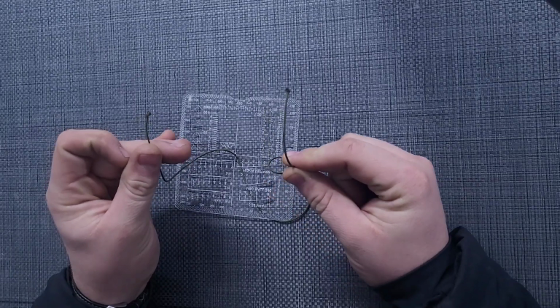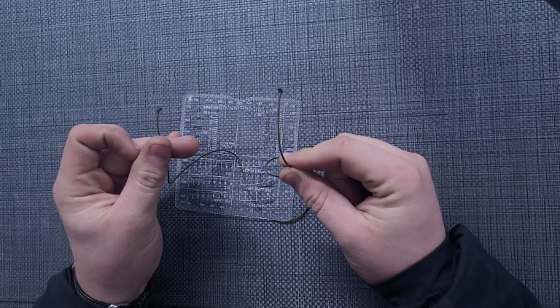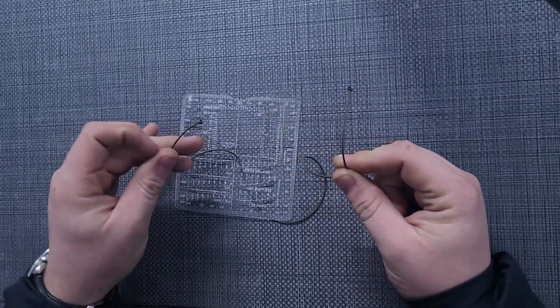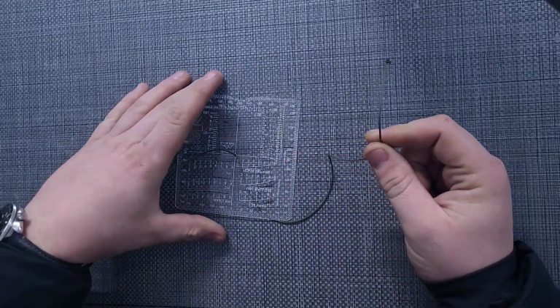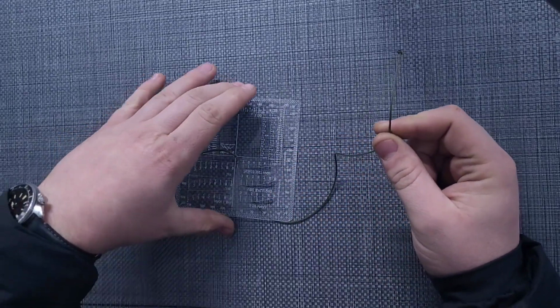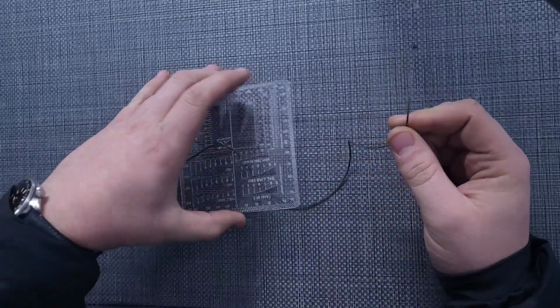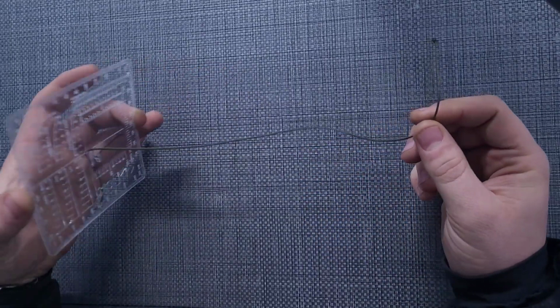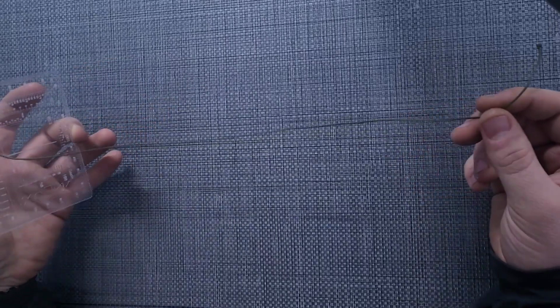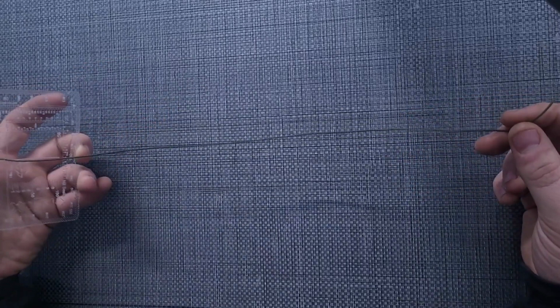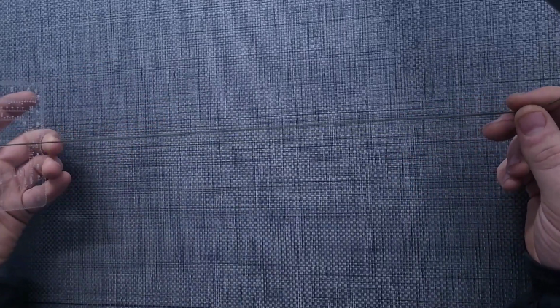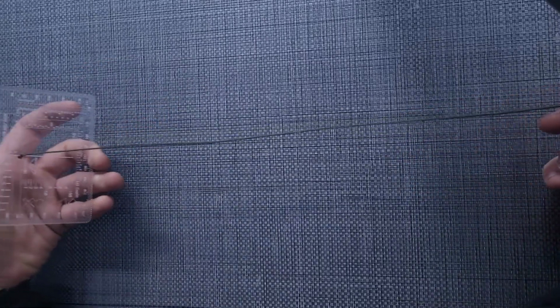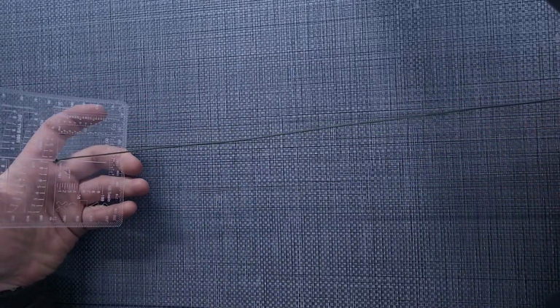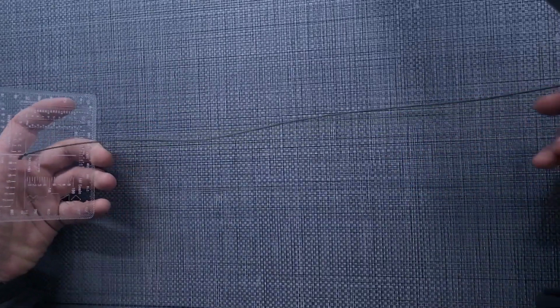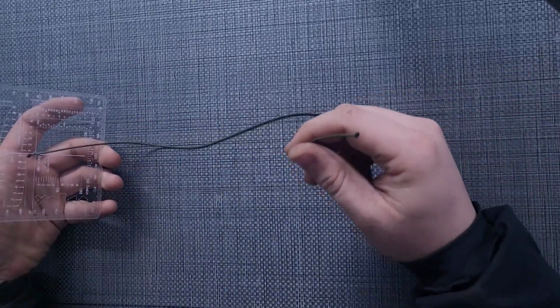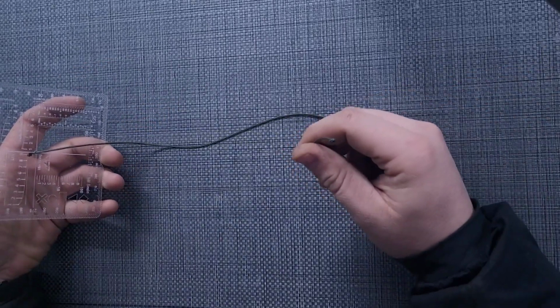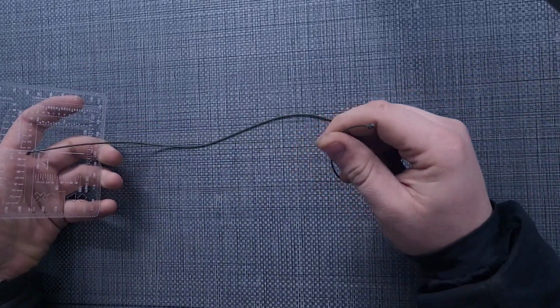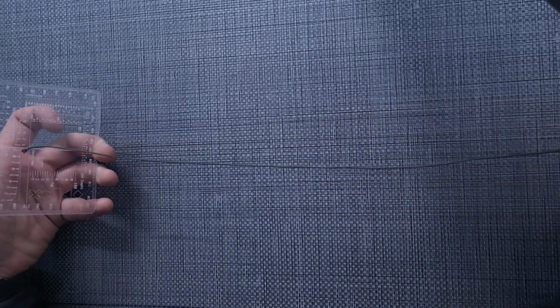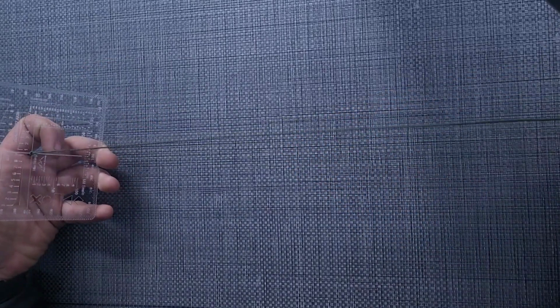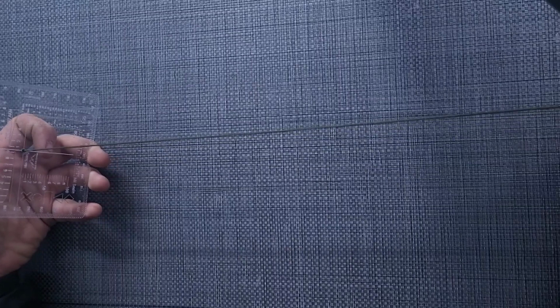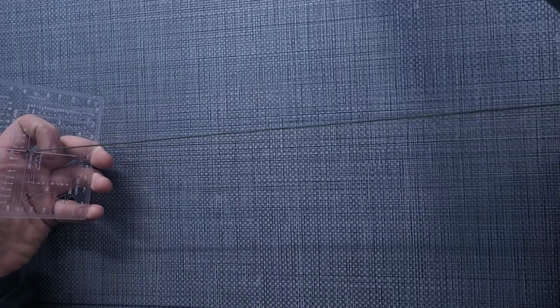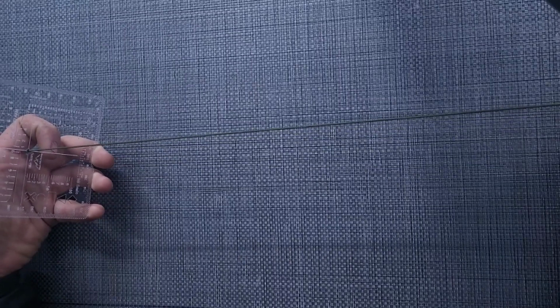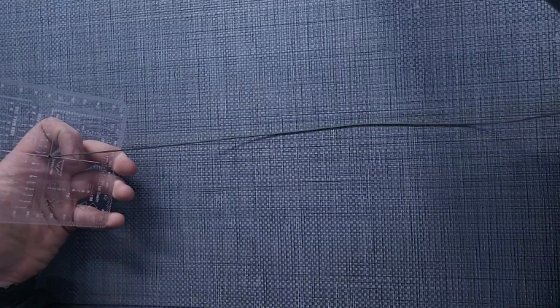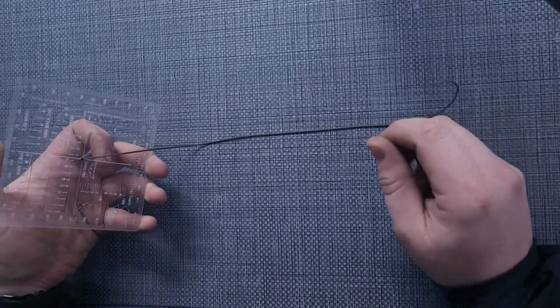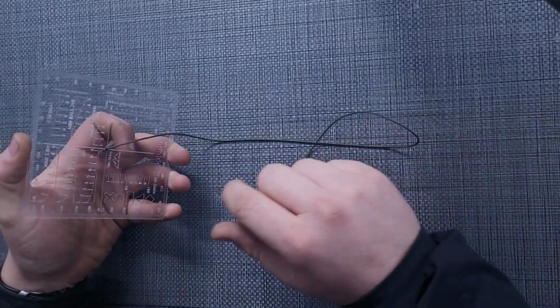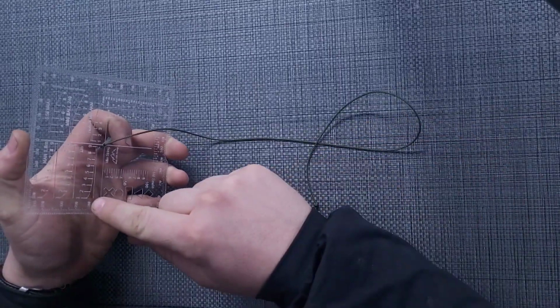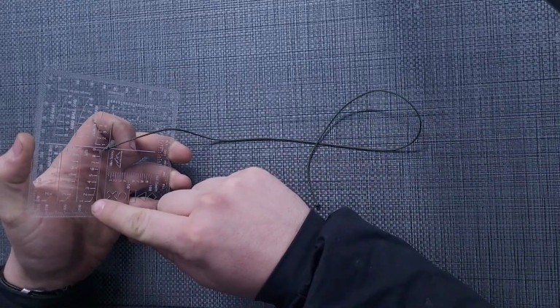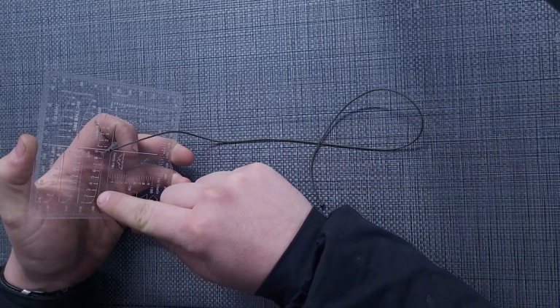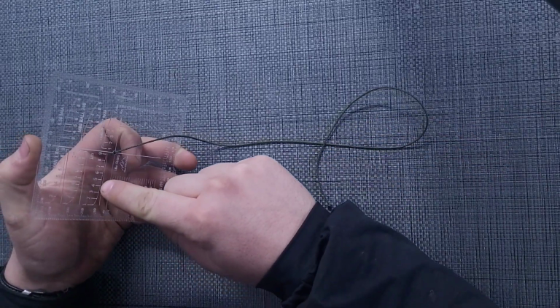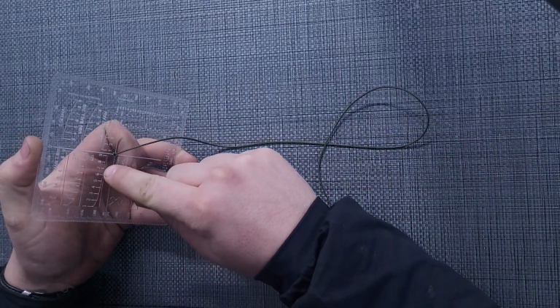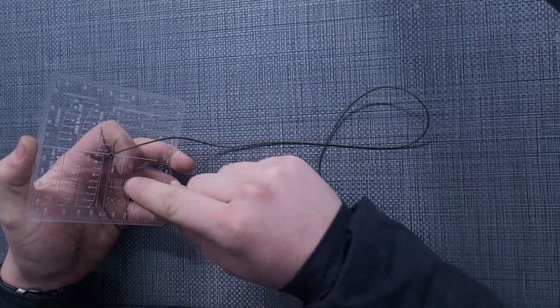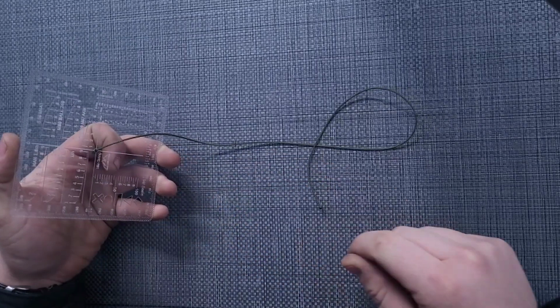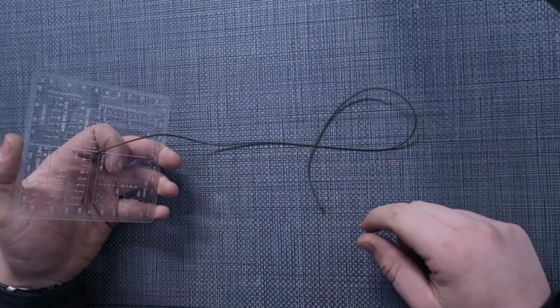What this is going to allow us to do is create an 18-inch focal distance — when this is held in your mouth and held out in front of you — that we can reference the known height of this card to be able to tell range.